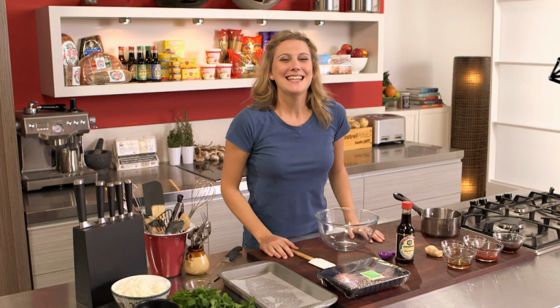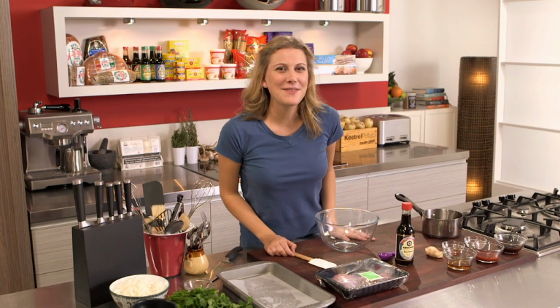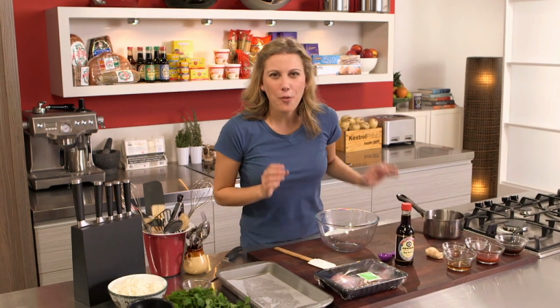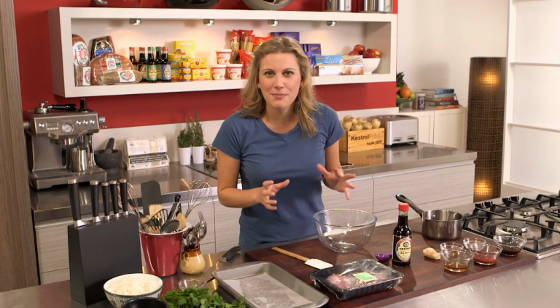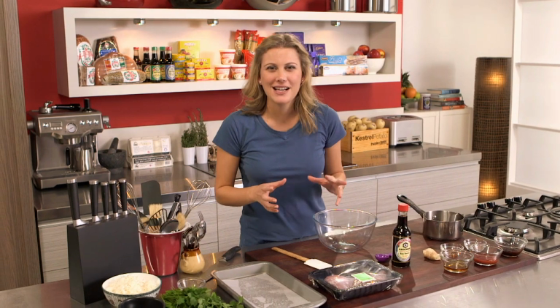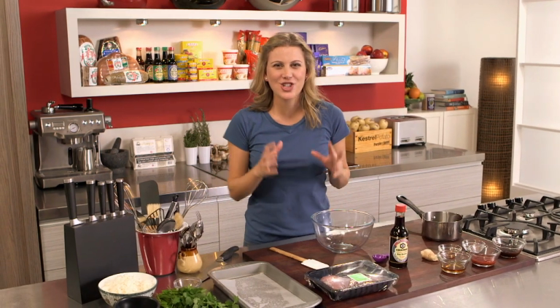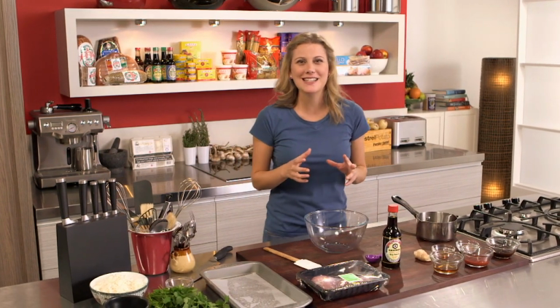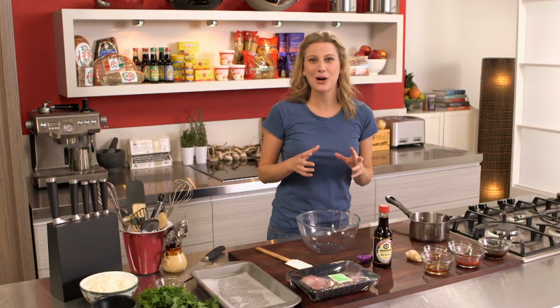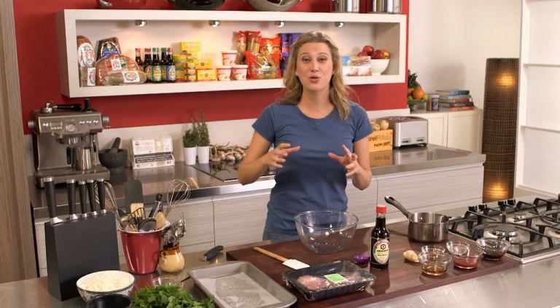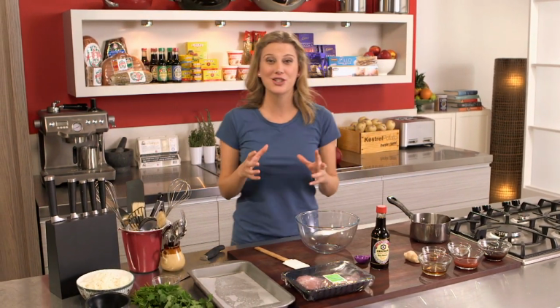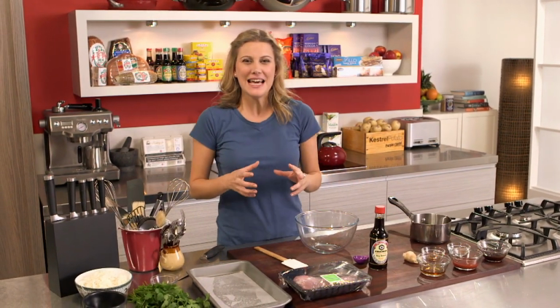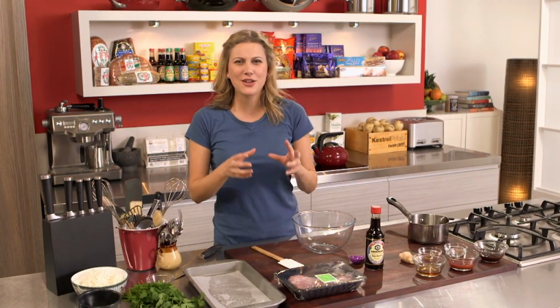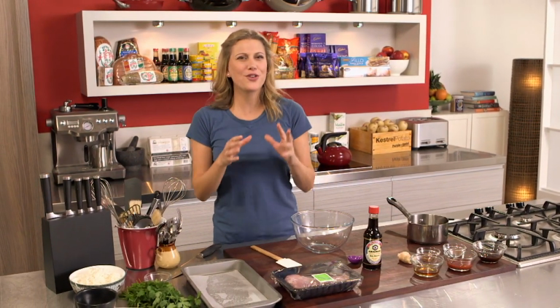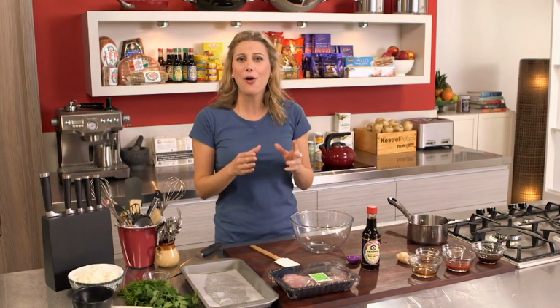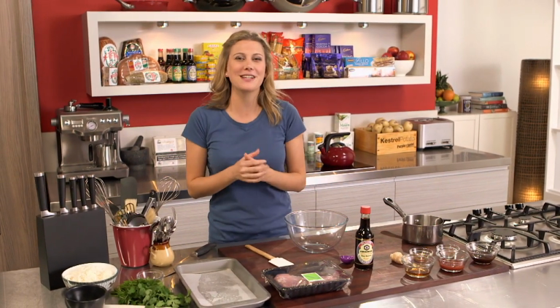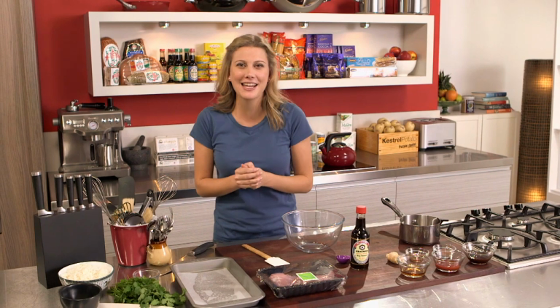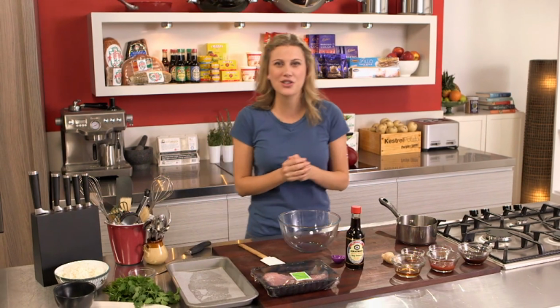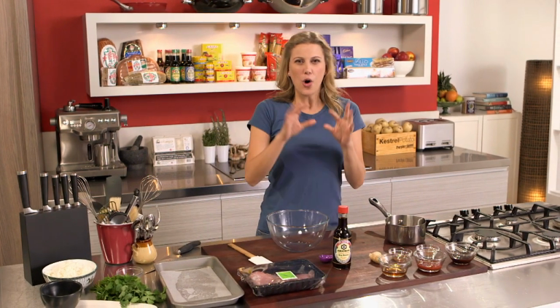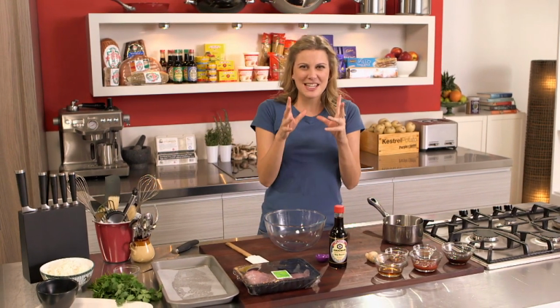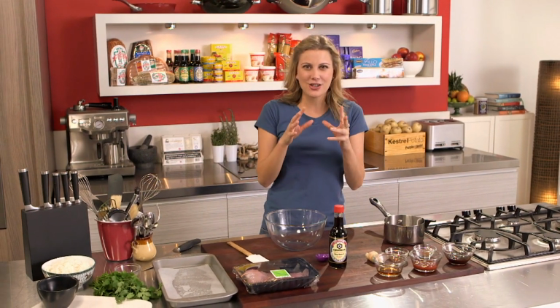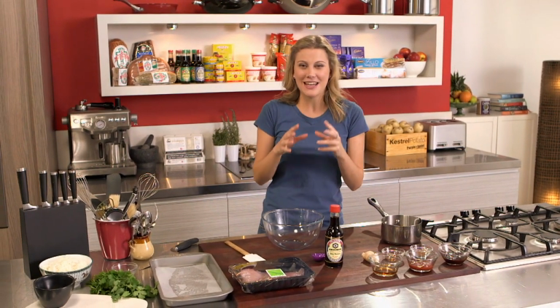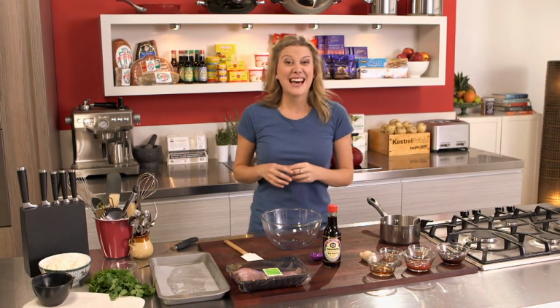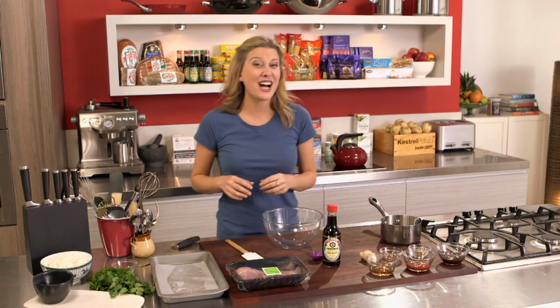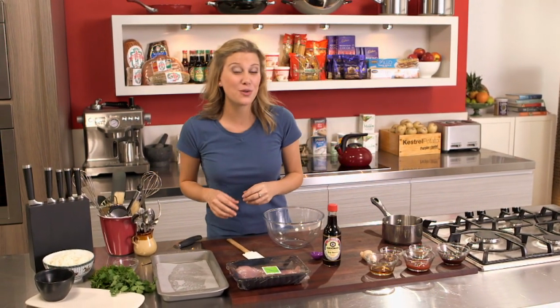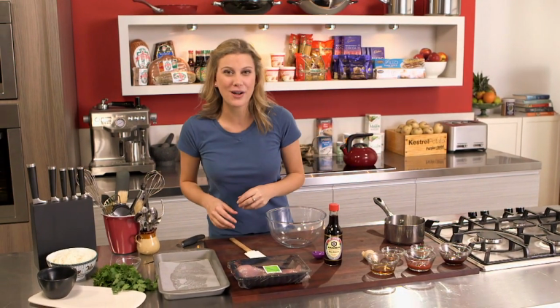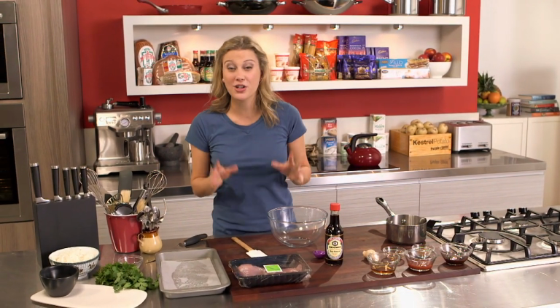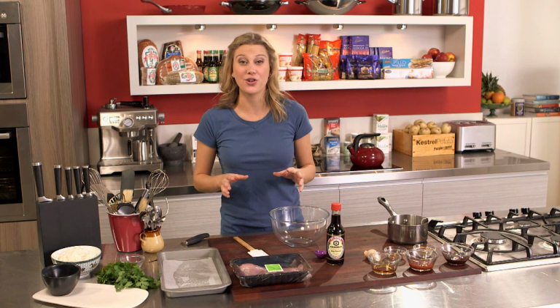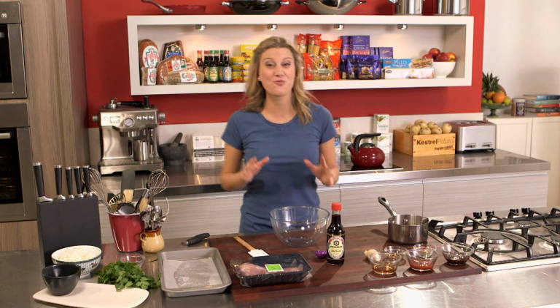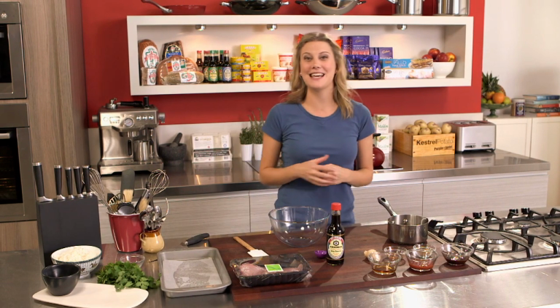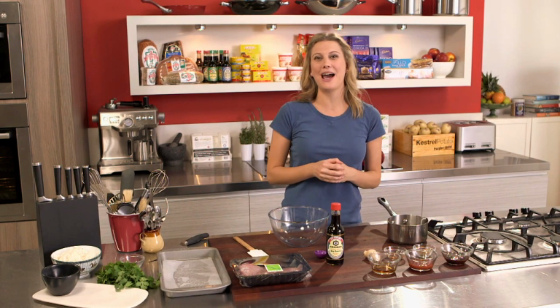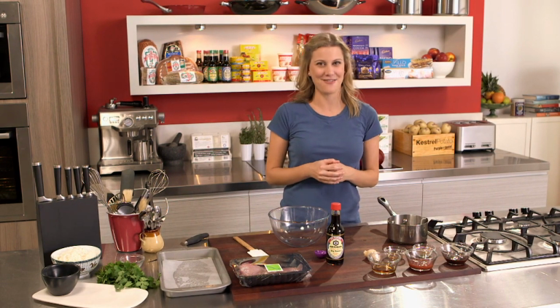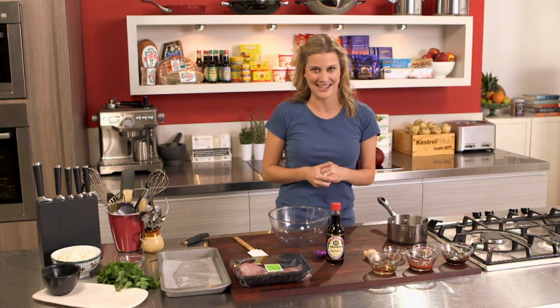There's something about walking past a Chinese takeaway store or restaurant and seeing those beautiful pork fillets hanging in the window, sticky, glossy — that's char siu pork, and I'm going to show you the really easy way of making it.